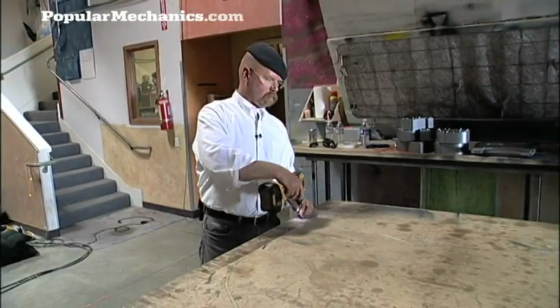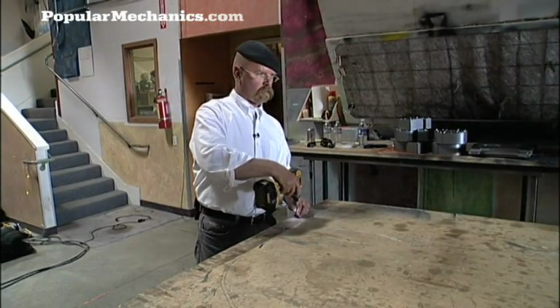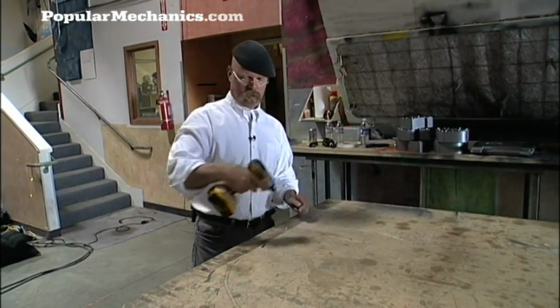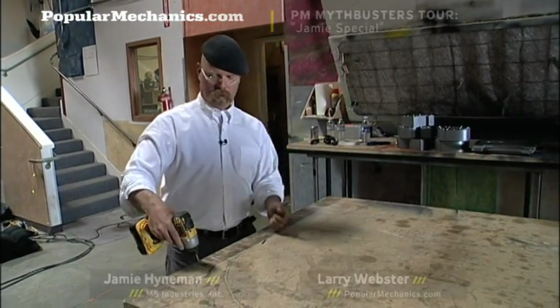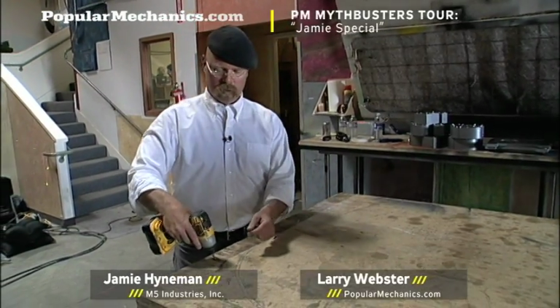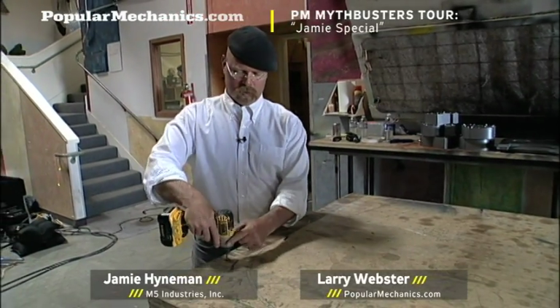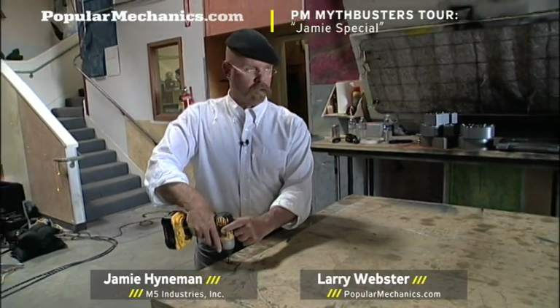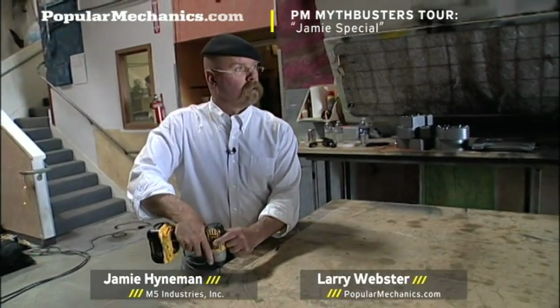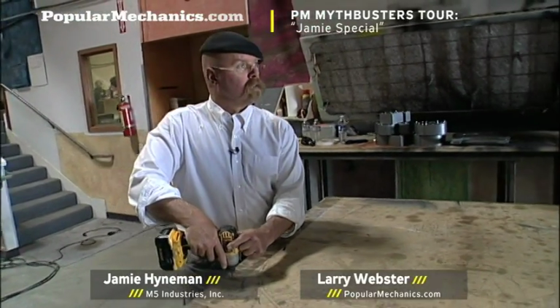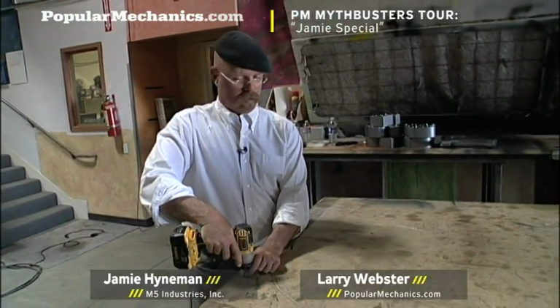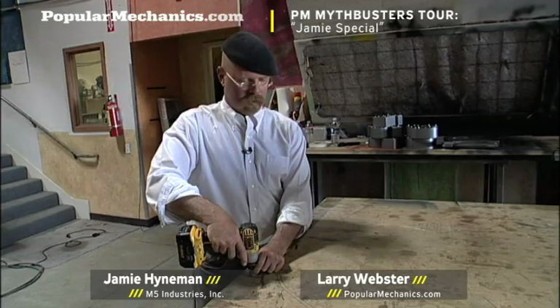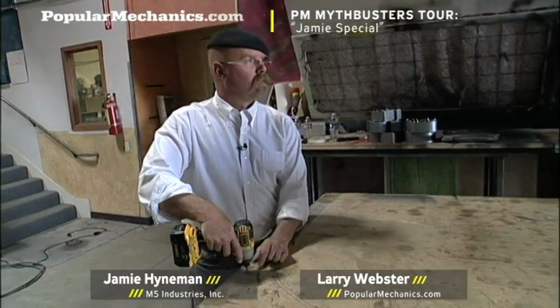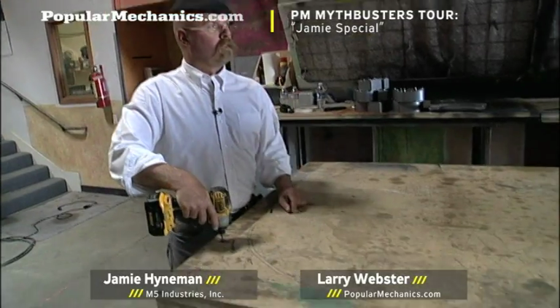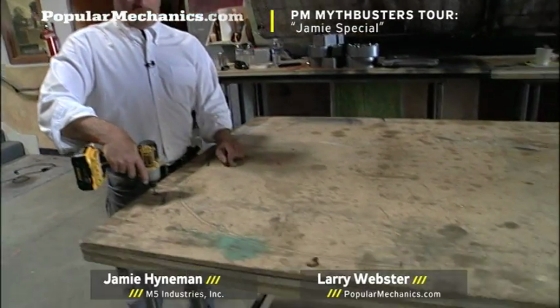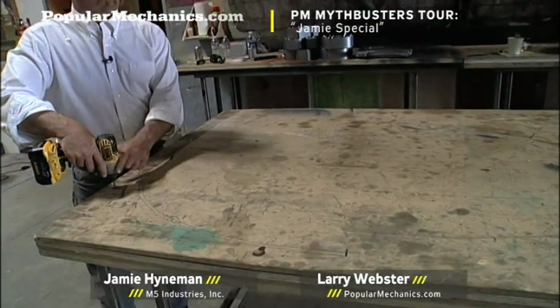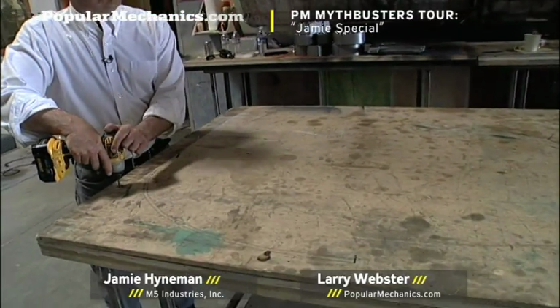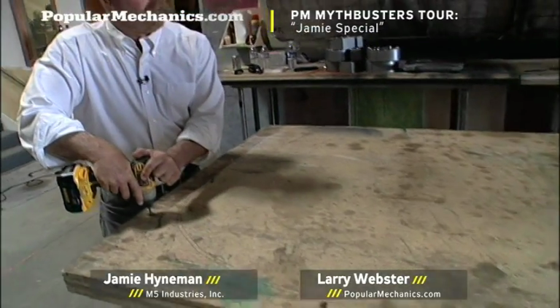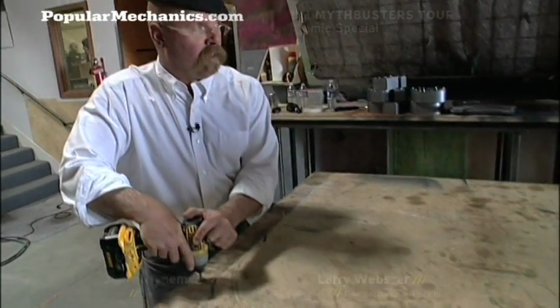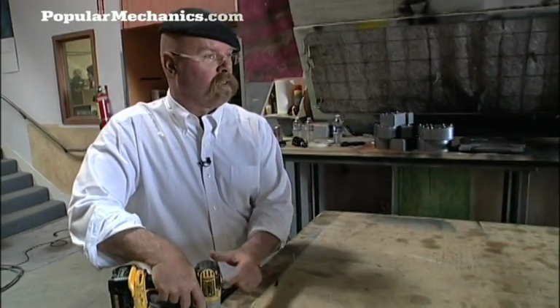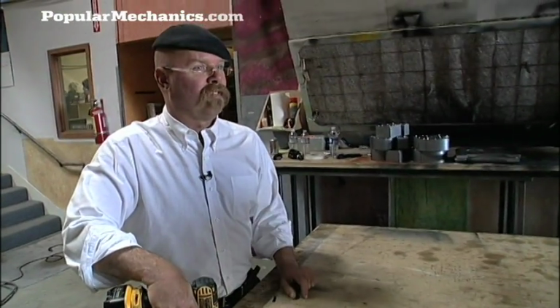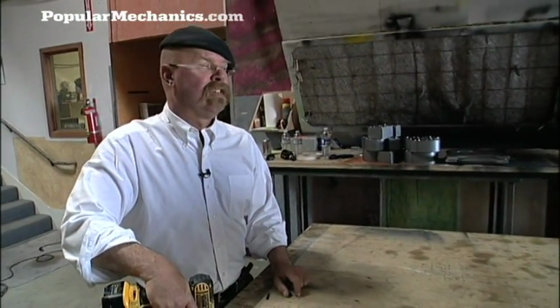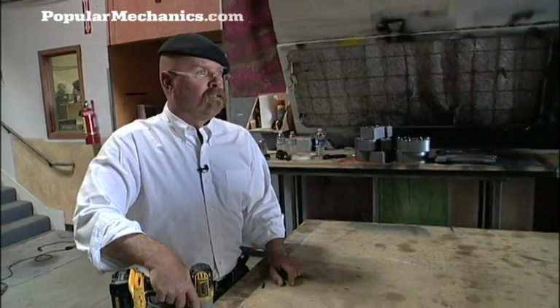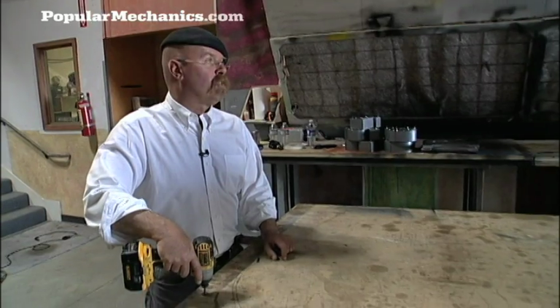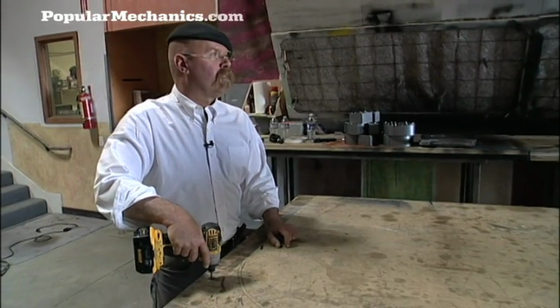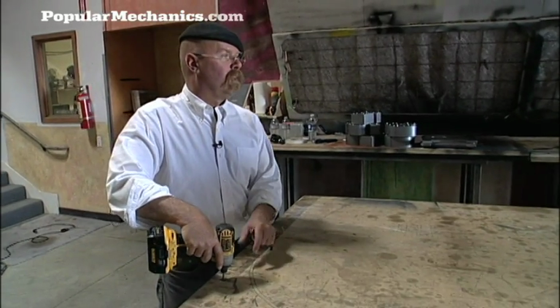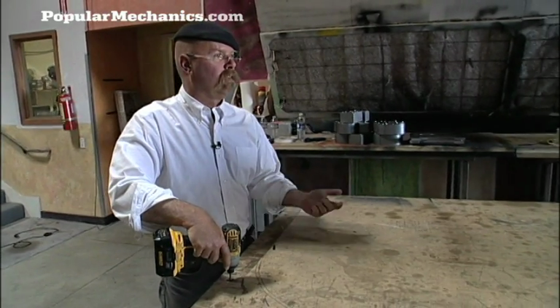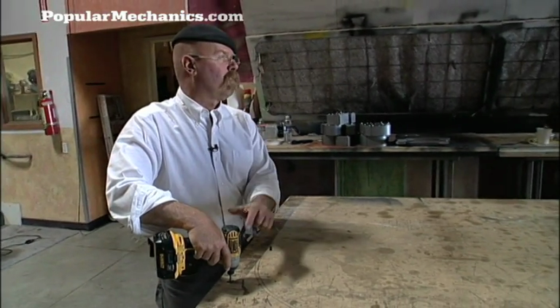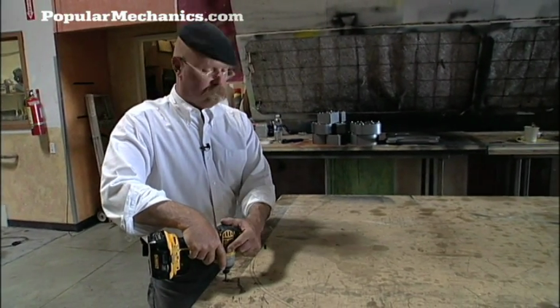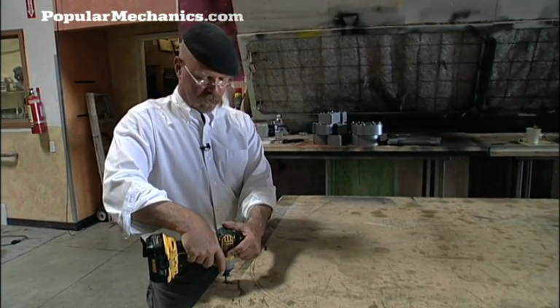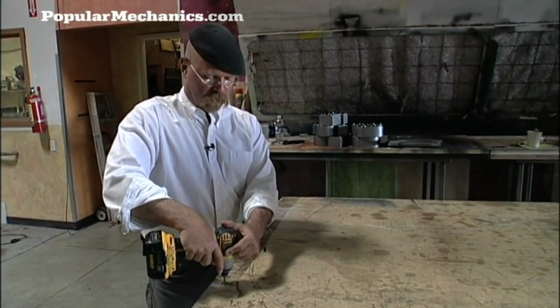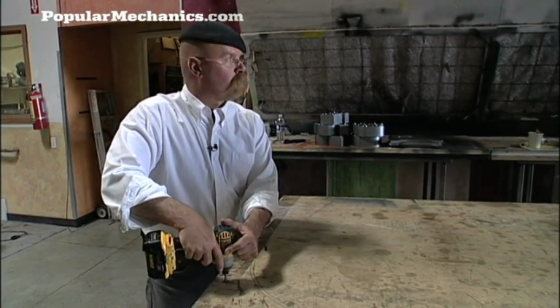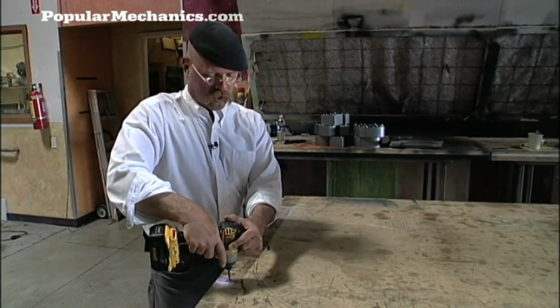So now we're taking the top off of this really neat, space-efficient table. This is a Jamie special — my invention because of tight space and yet the need for a lot of different kinds of surfaces to work on.